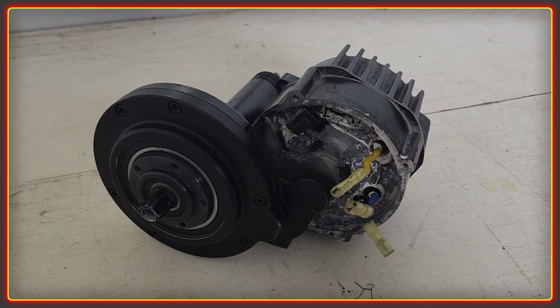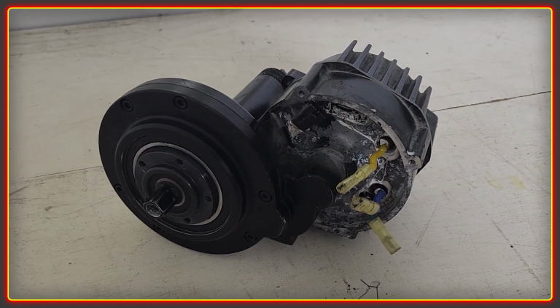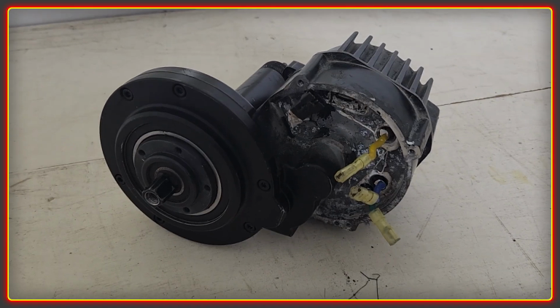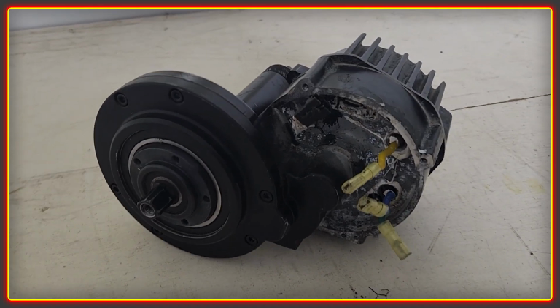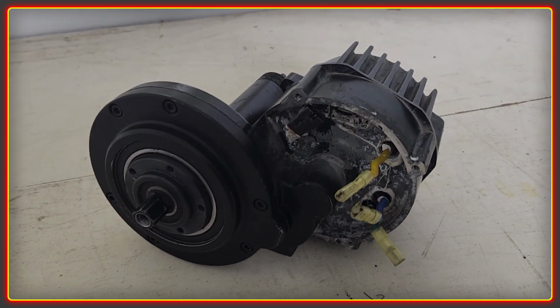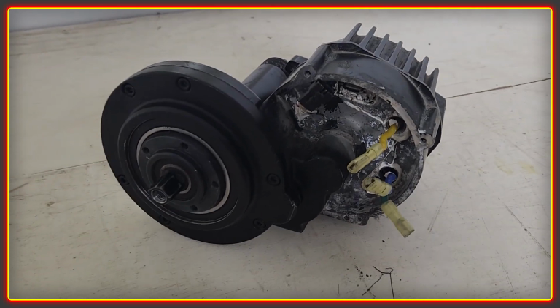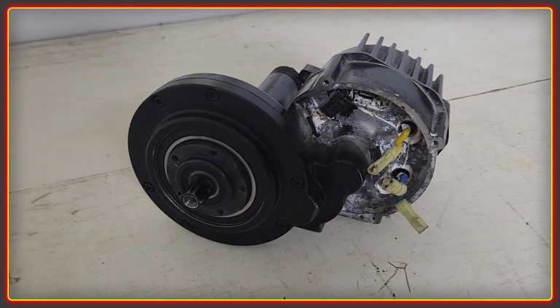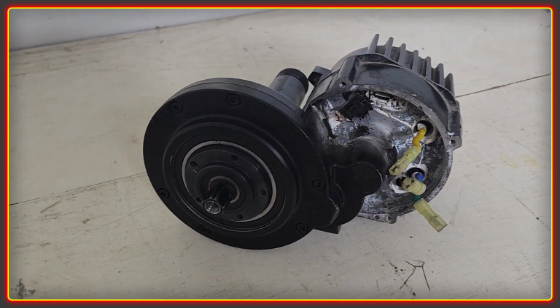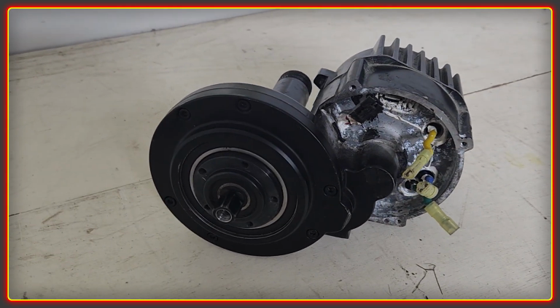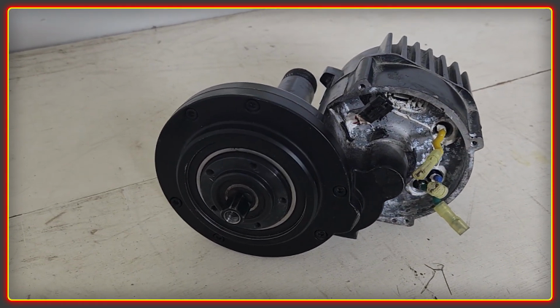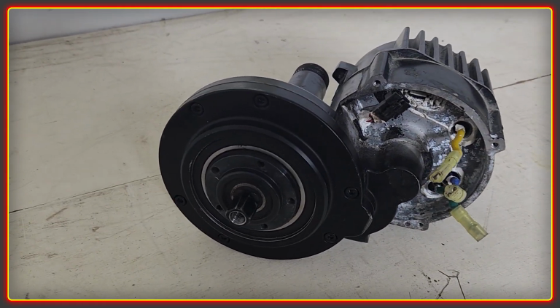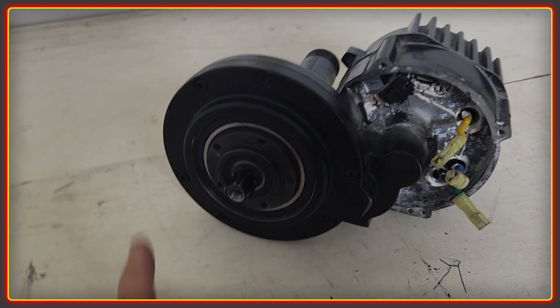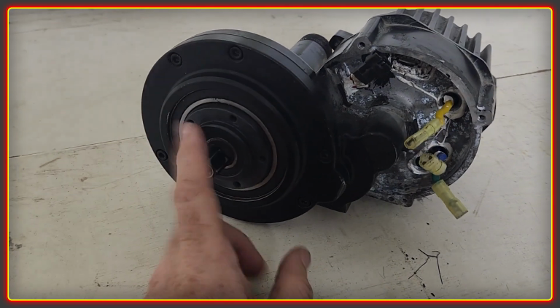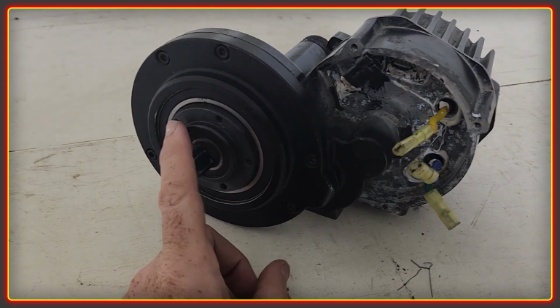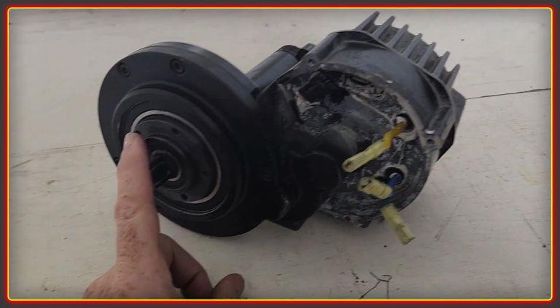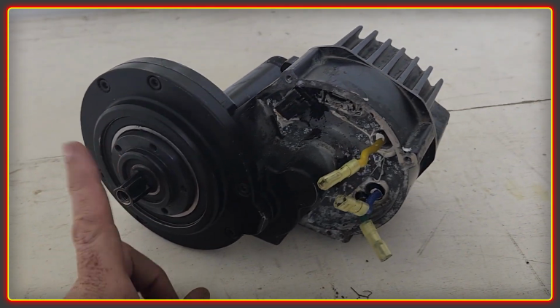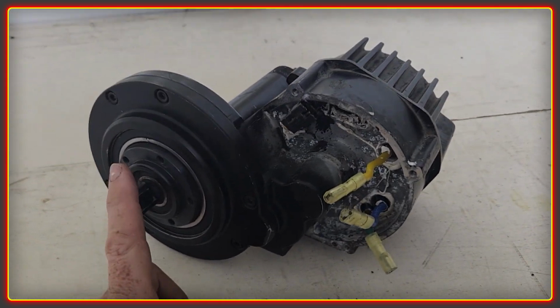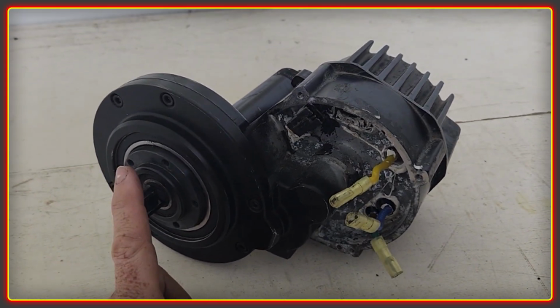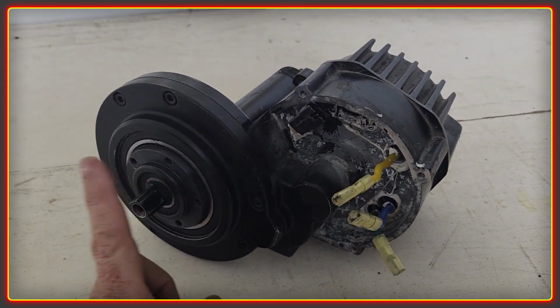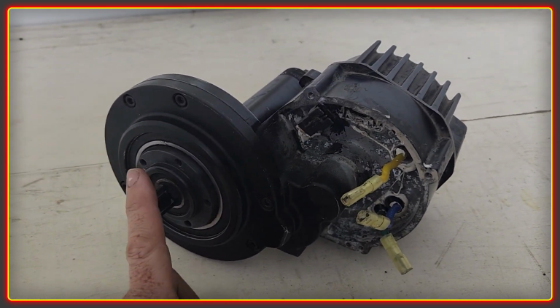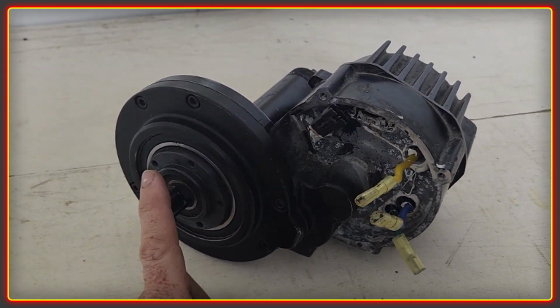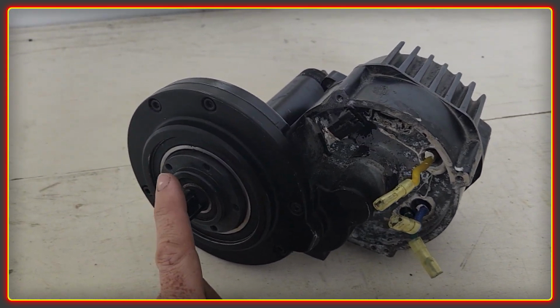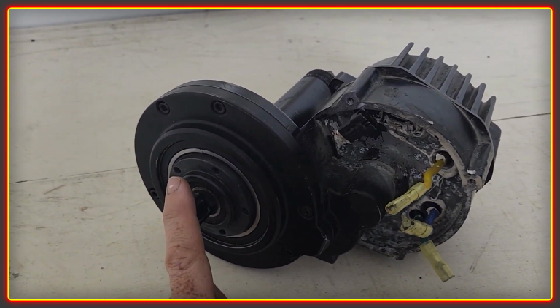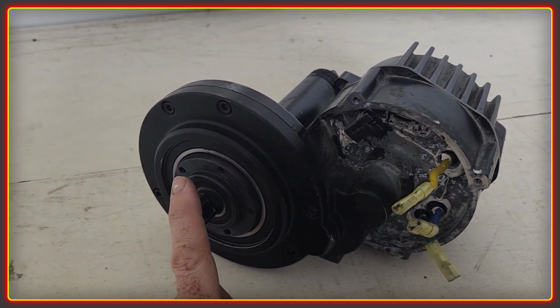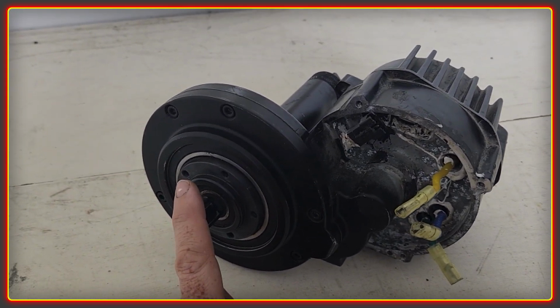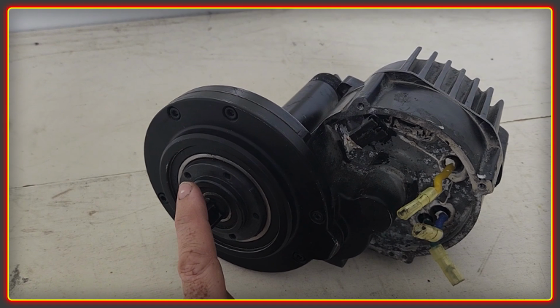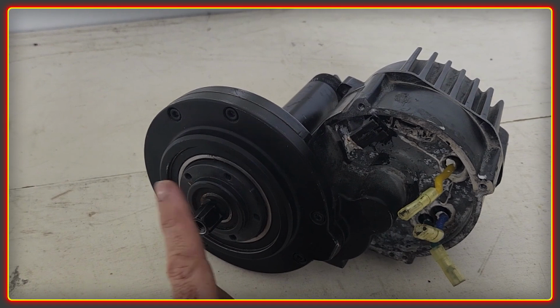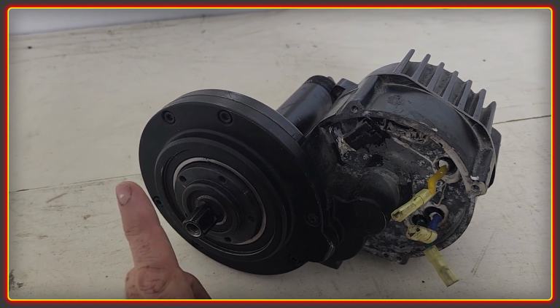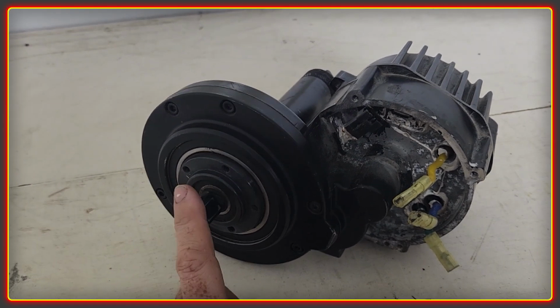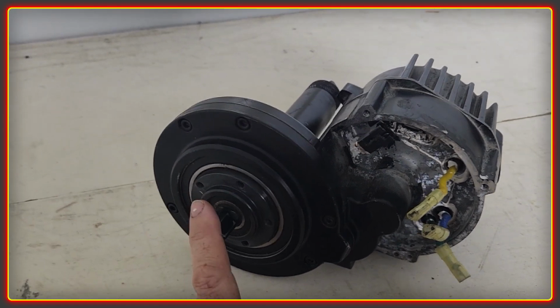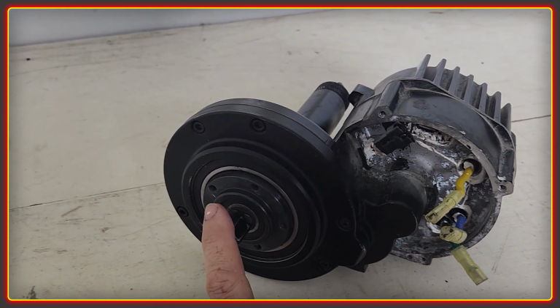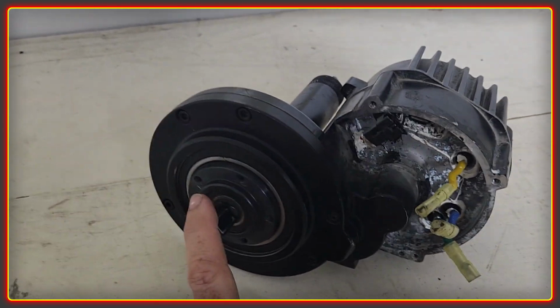Welcome to the High Voltage Light Electric Vehicle channel. In this video we're going to have a look at my BBS HD motor that I've been running for almost five years — maybe just over five years — on my fat bike.